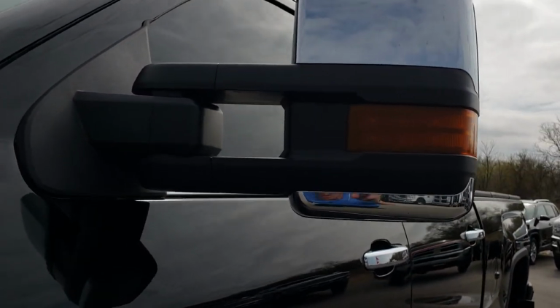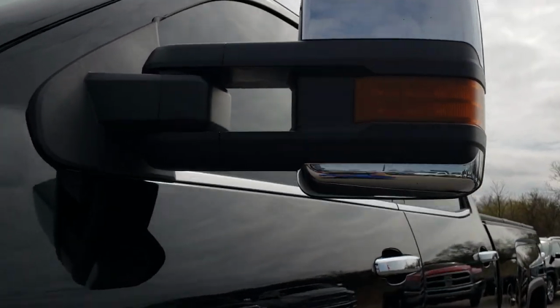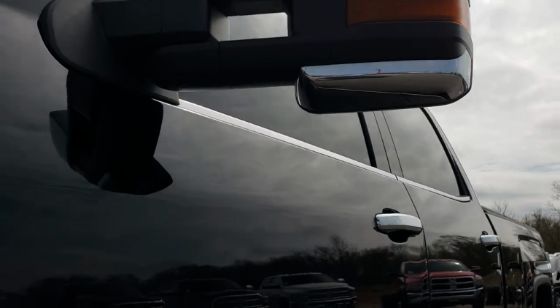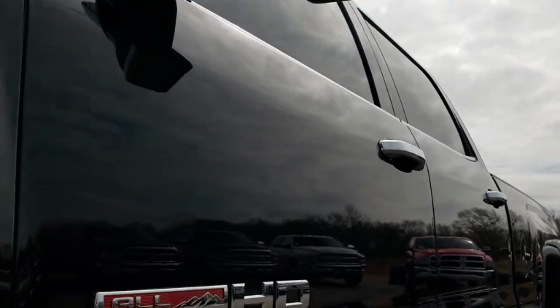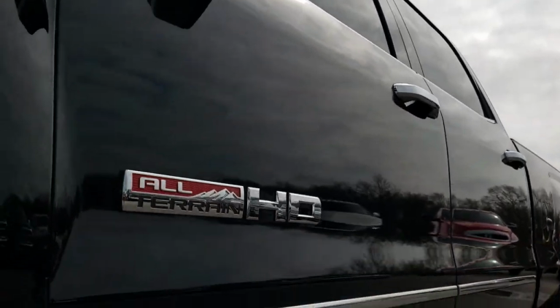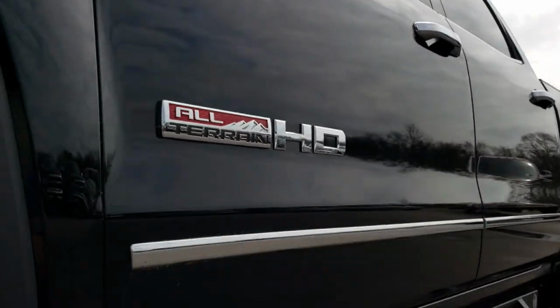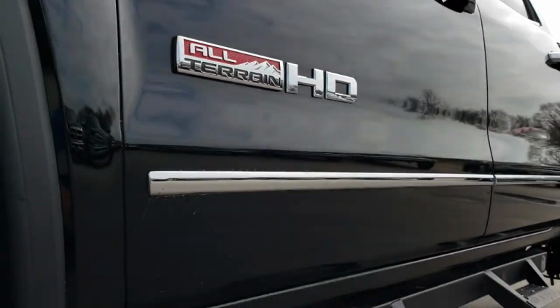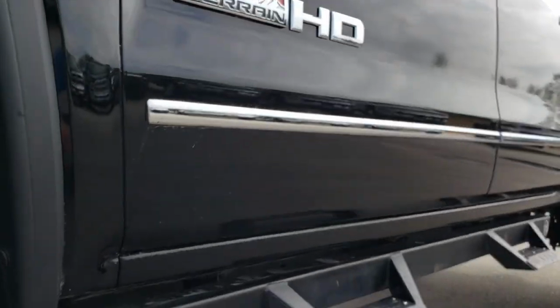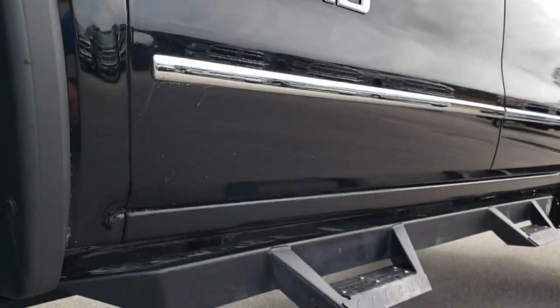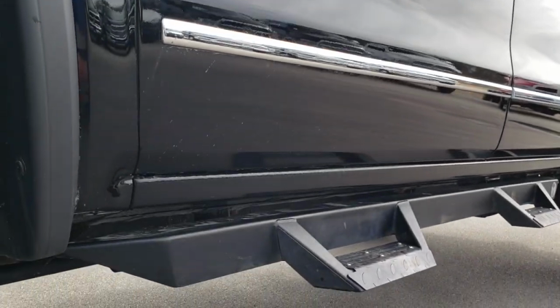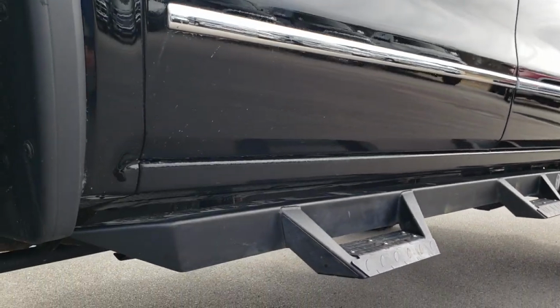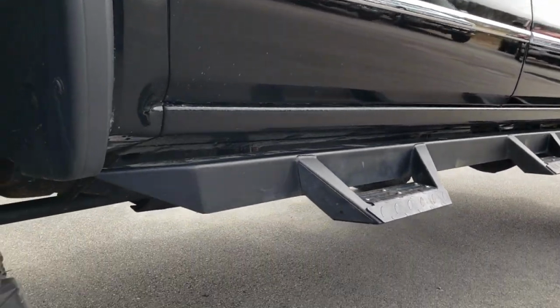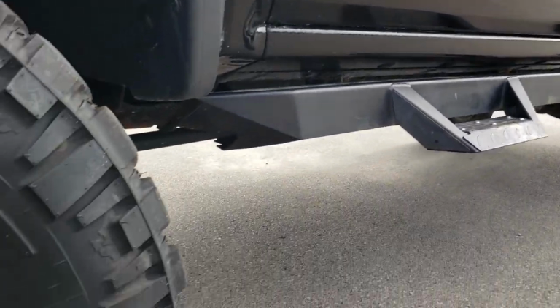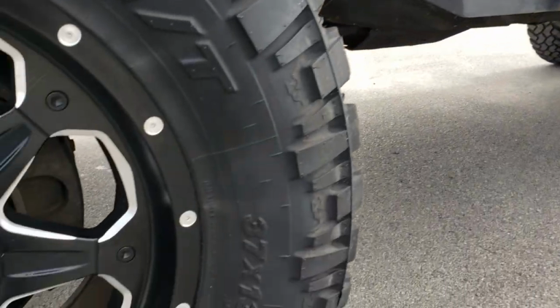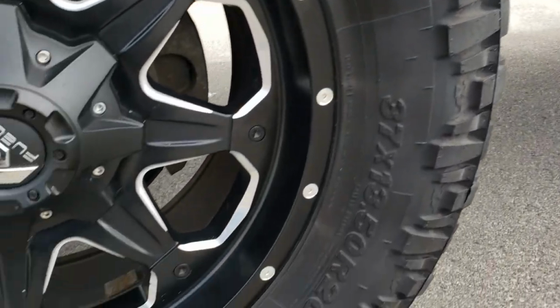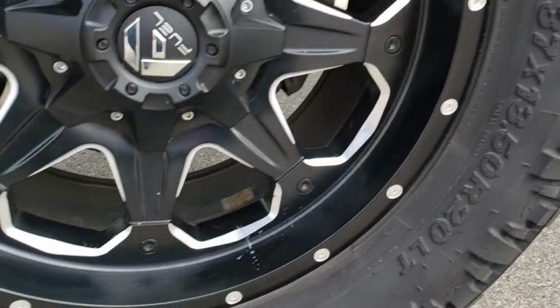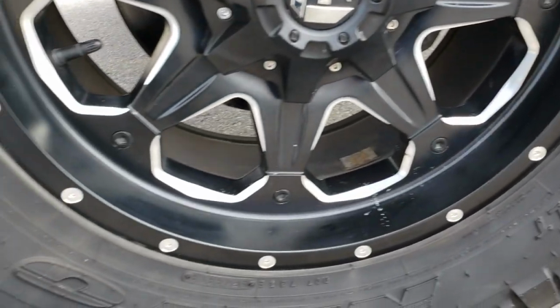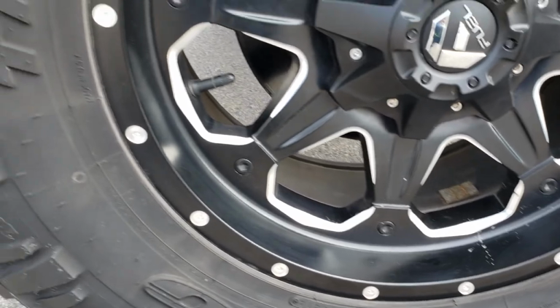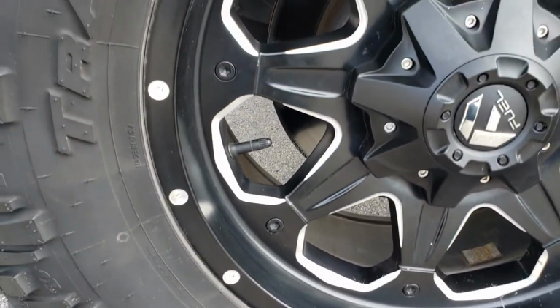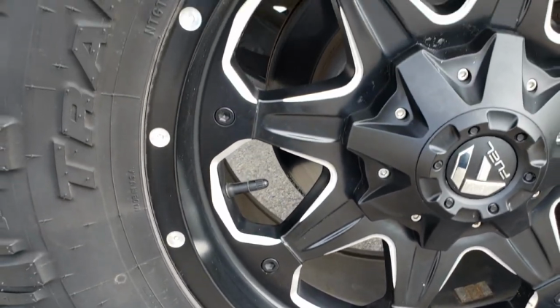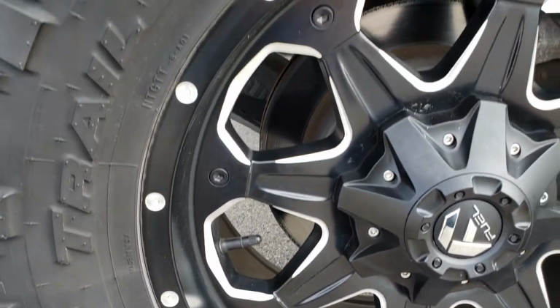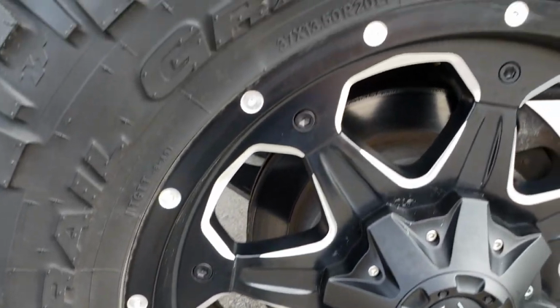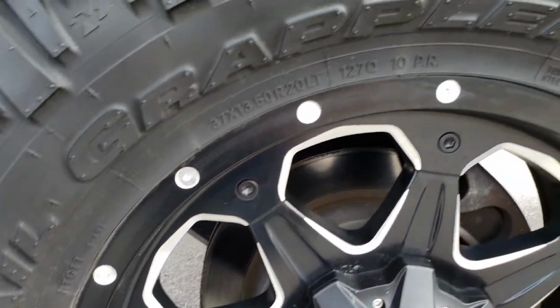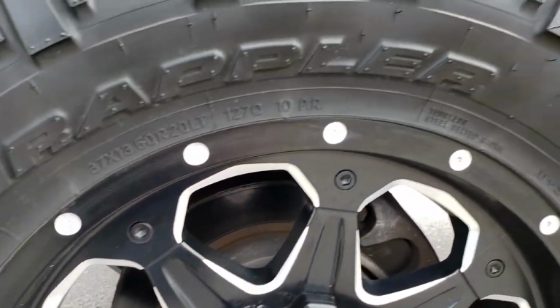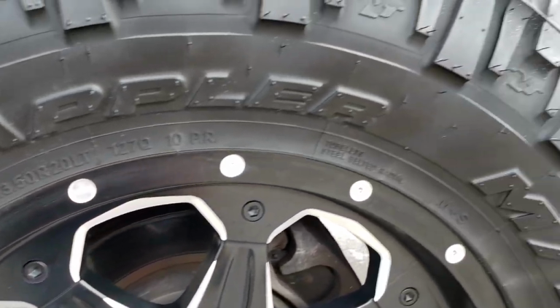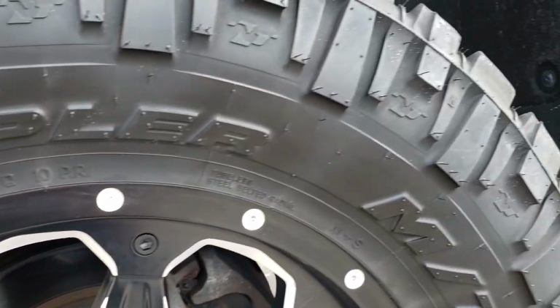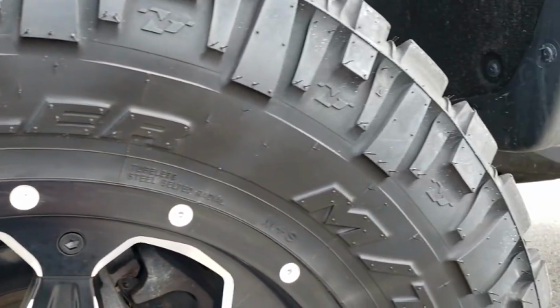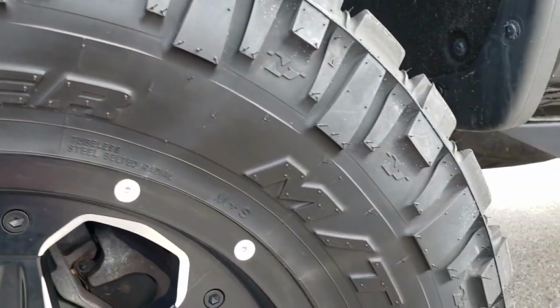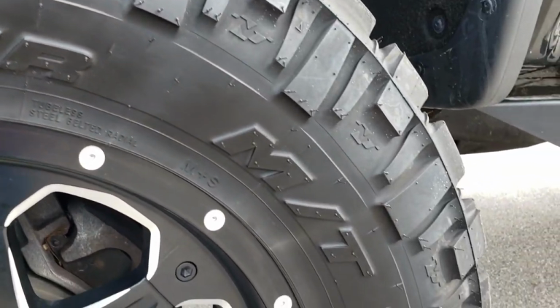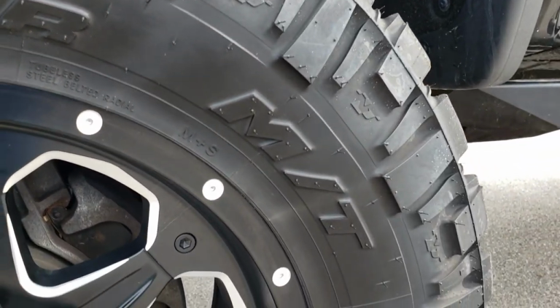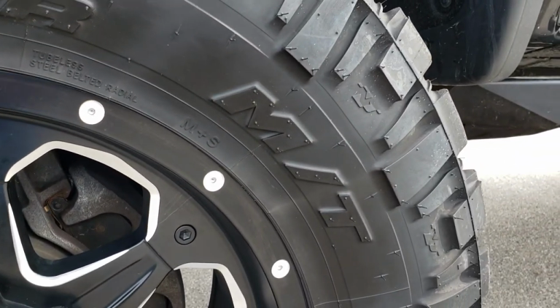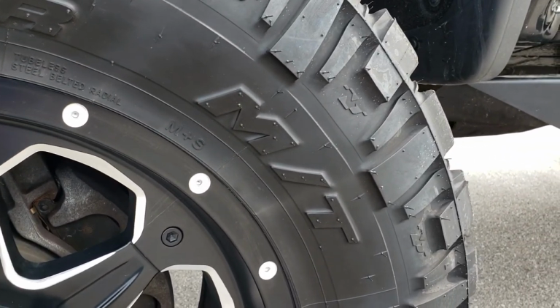We shoot all of our videos in 1080p, so if you have HD capabilities on your computer, tablet, or smartphone device, turn them on right now — because it's like you're right here looking at the truck with me.